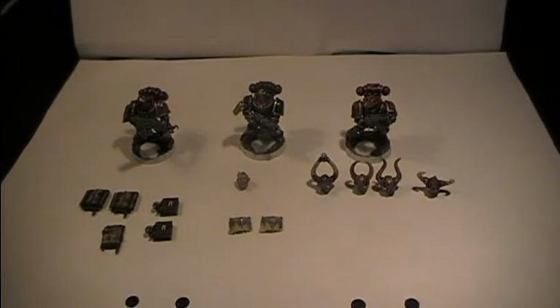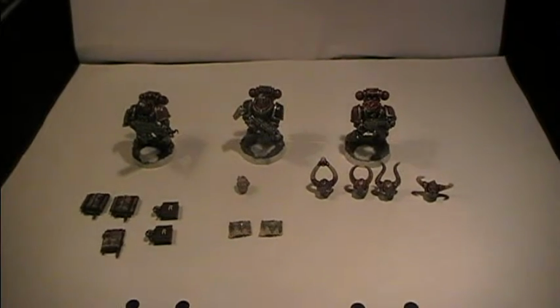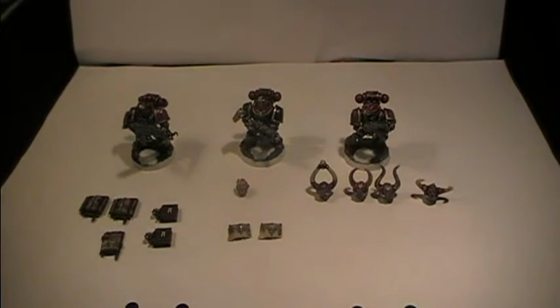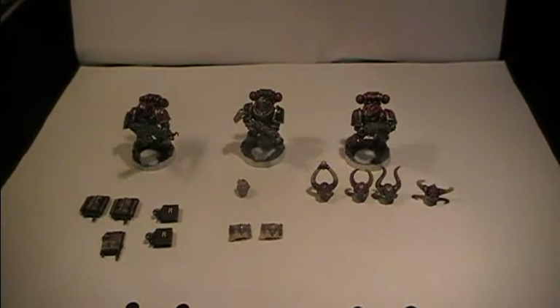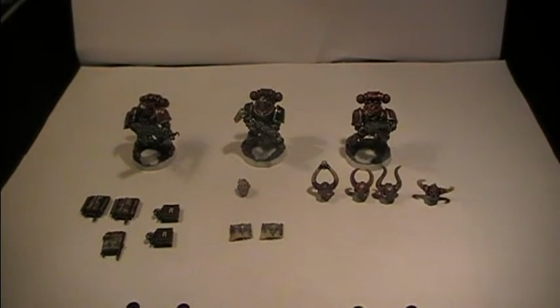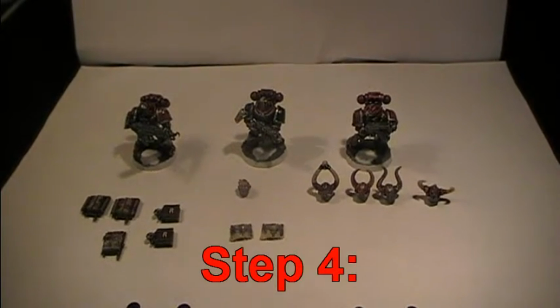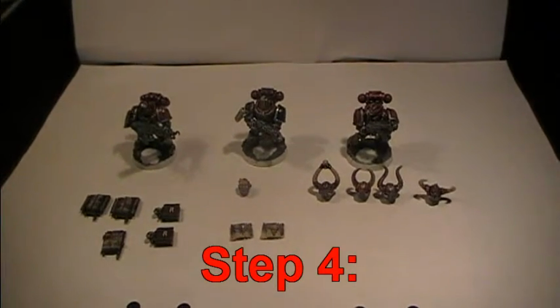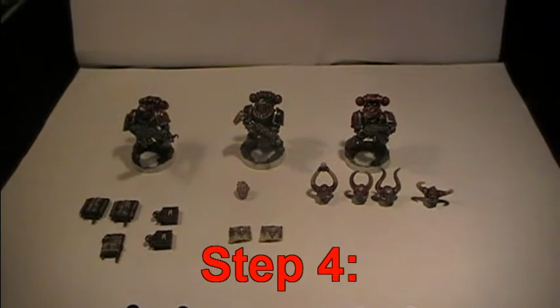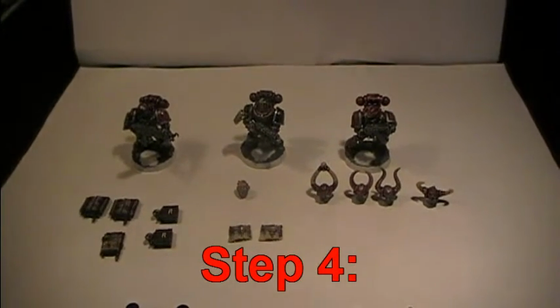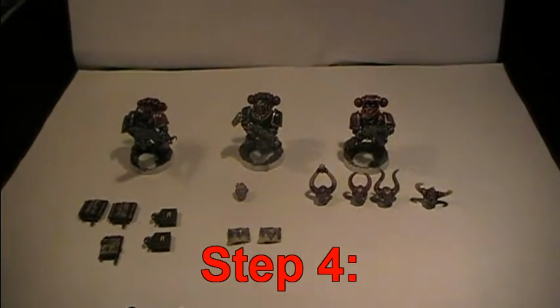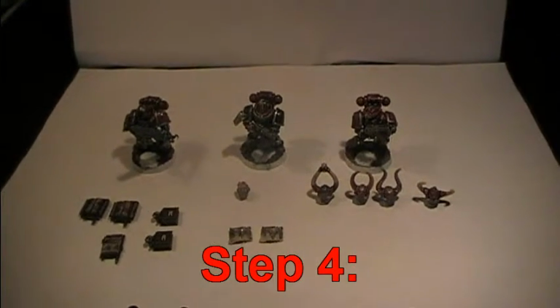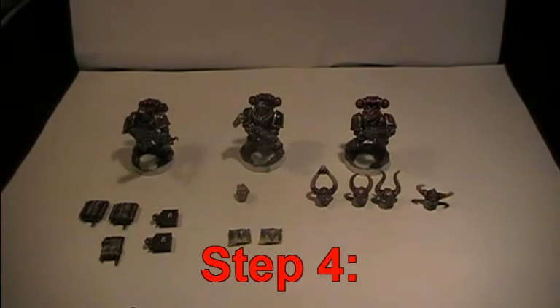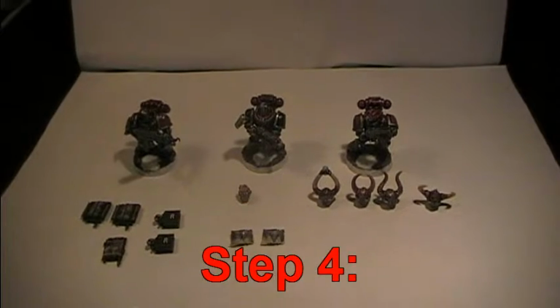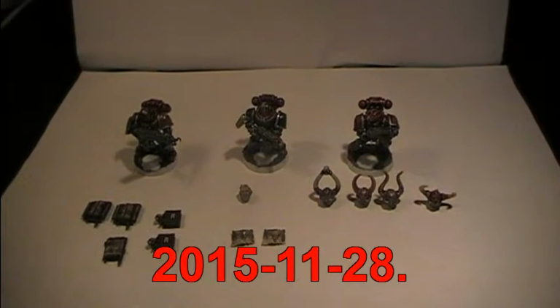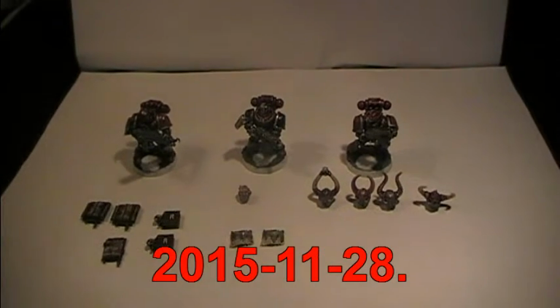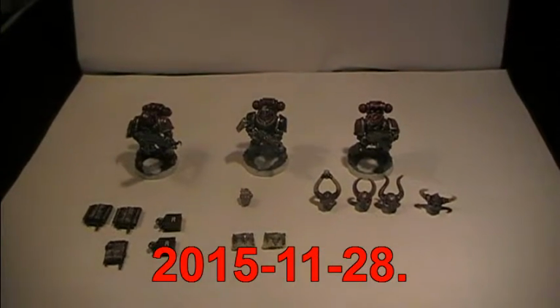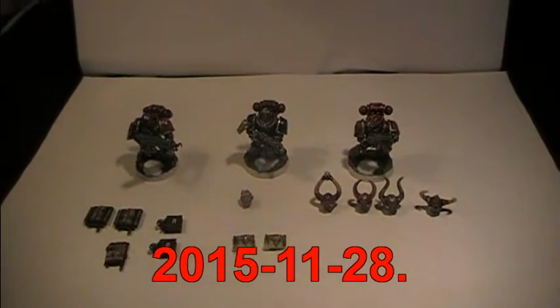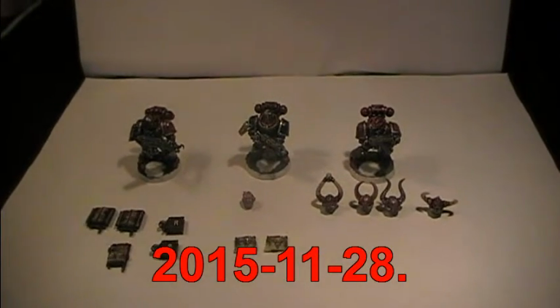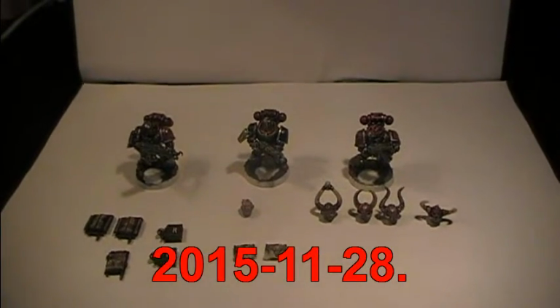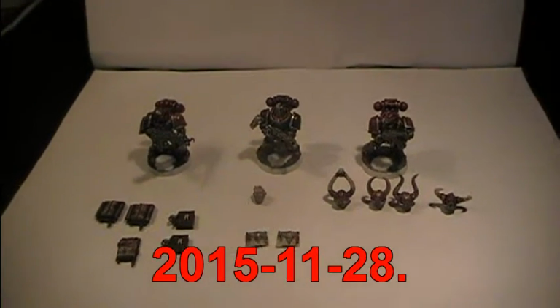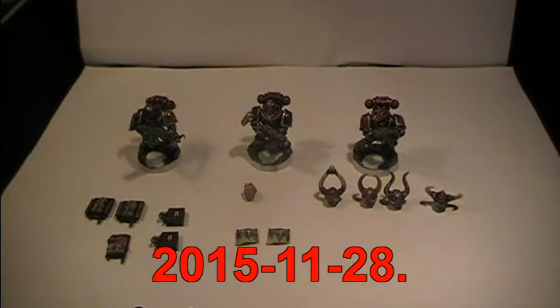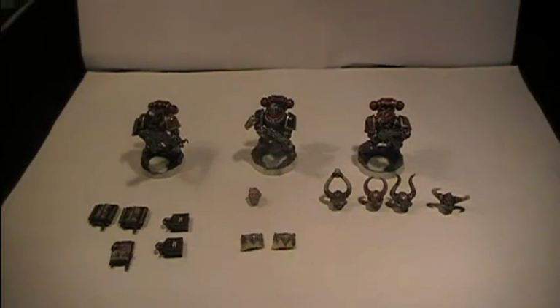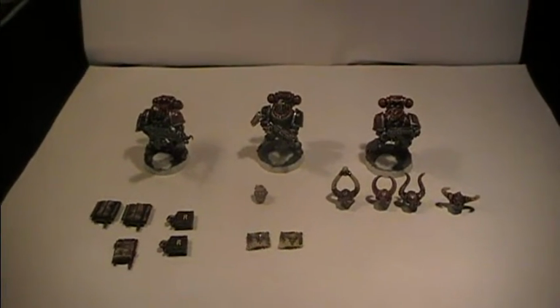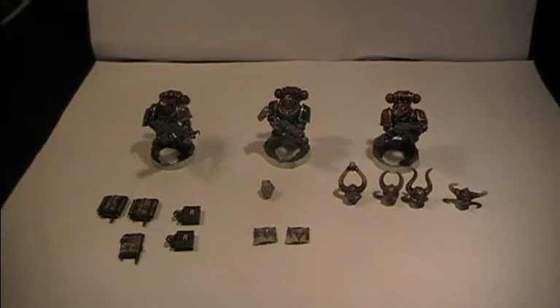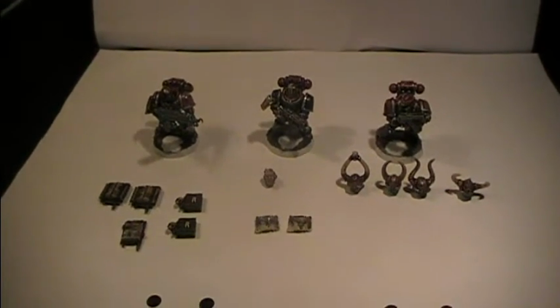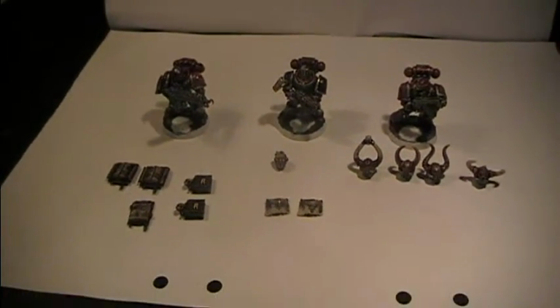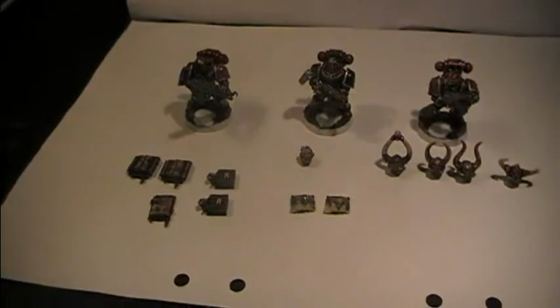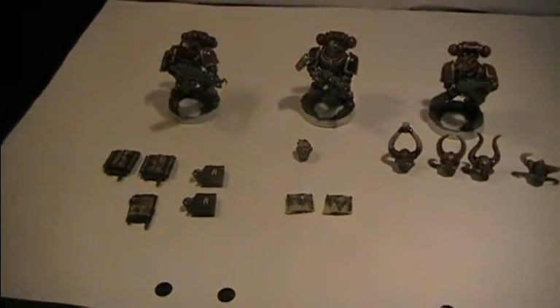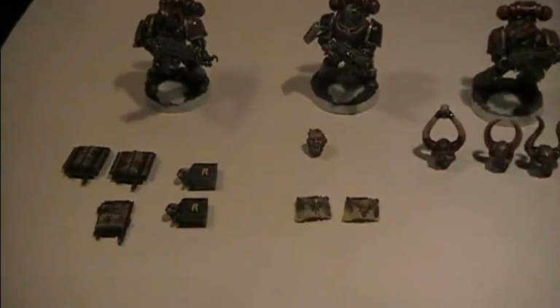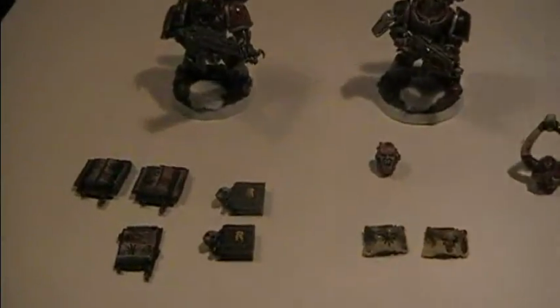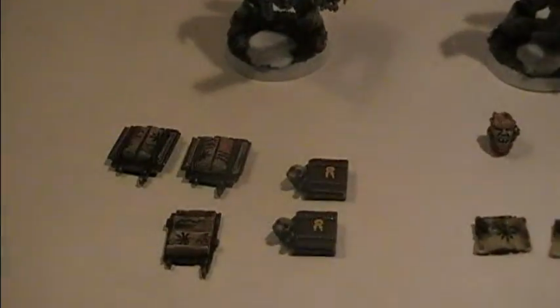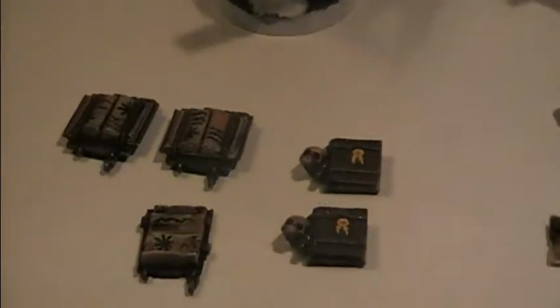Hello everyone and welcome back to step 4 of this painting guide. Today it is the 28th of November 2015, and let's go and check out the final details of this painting guide.